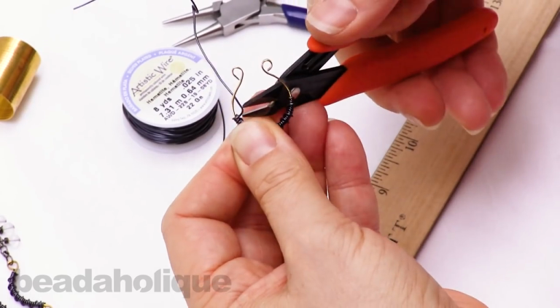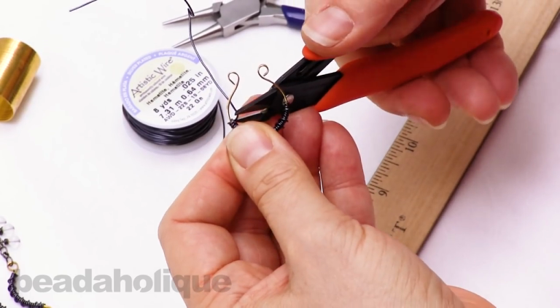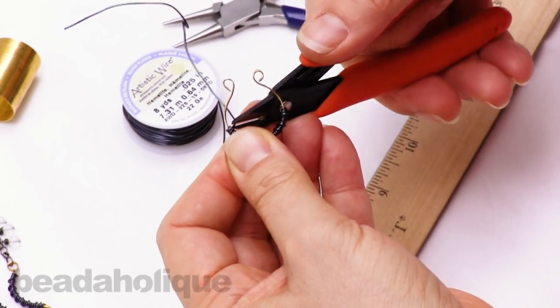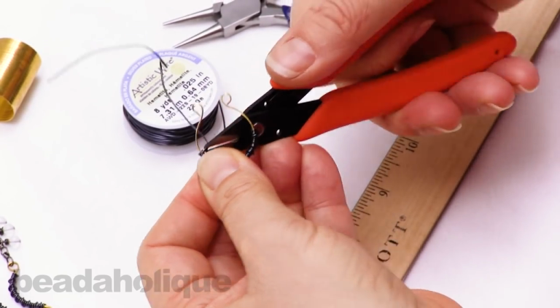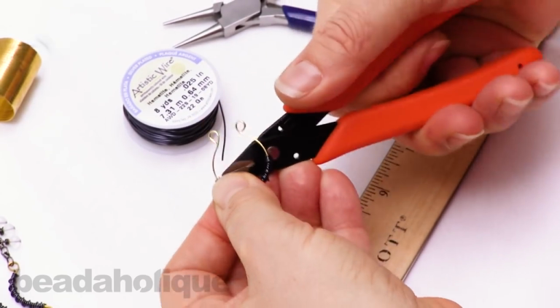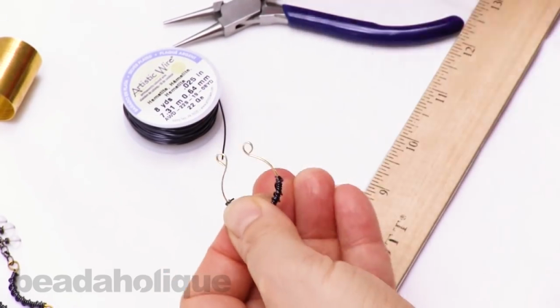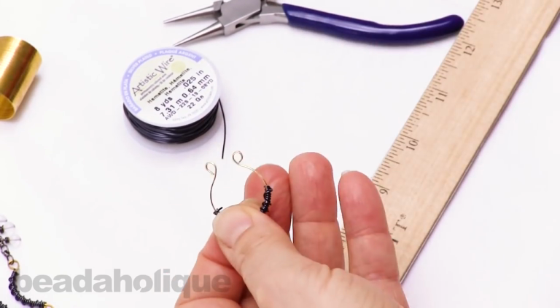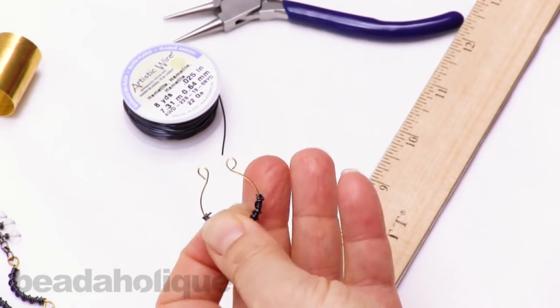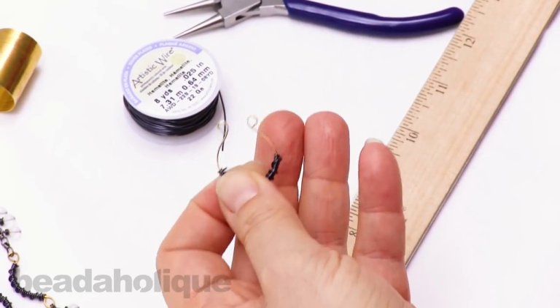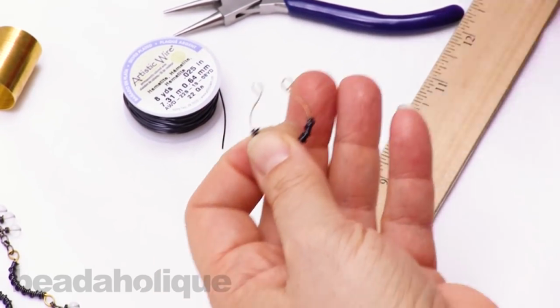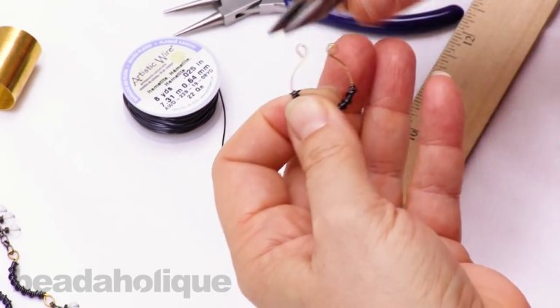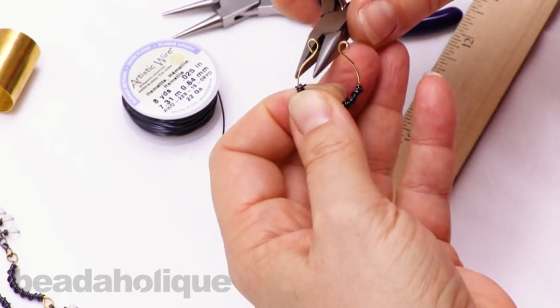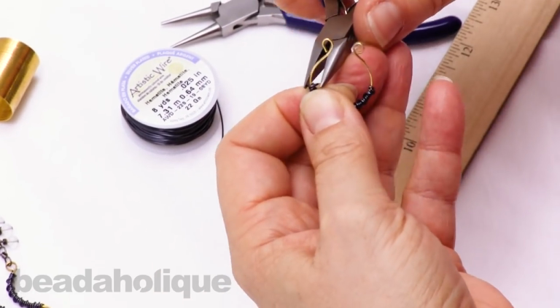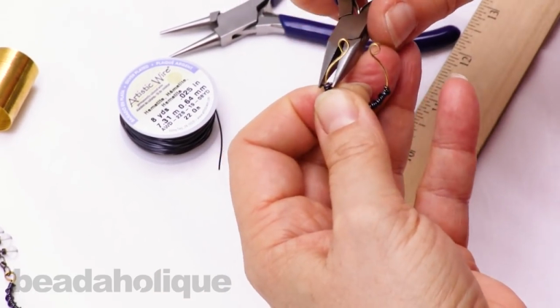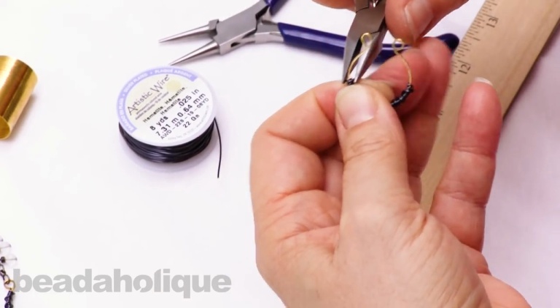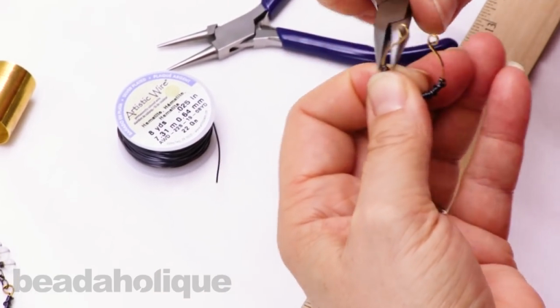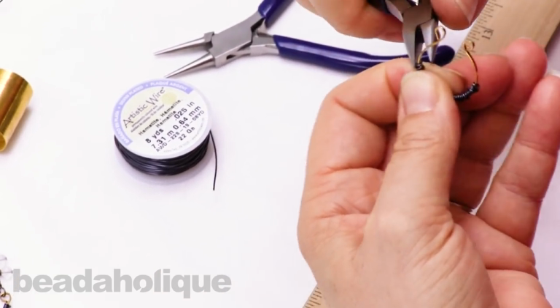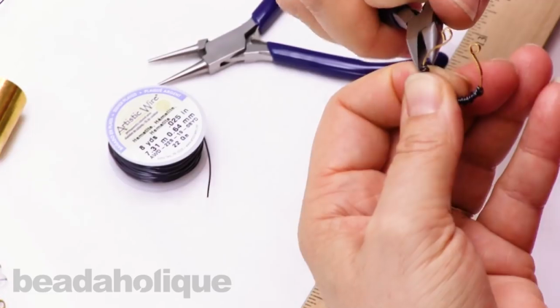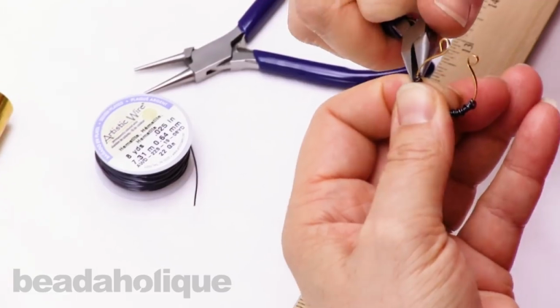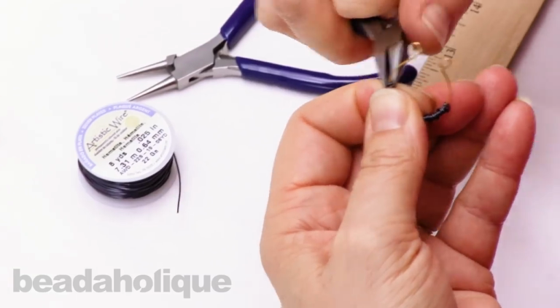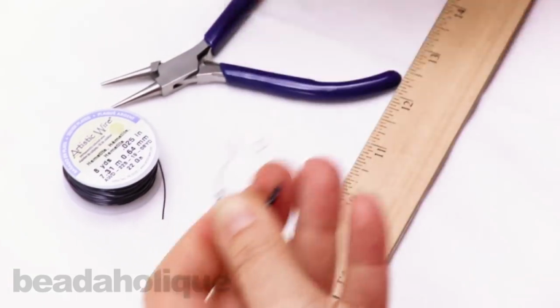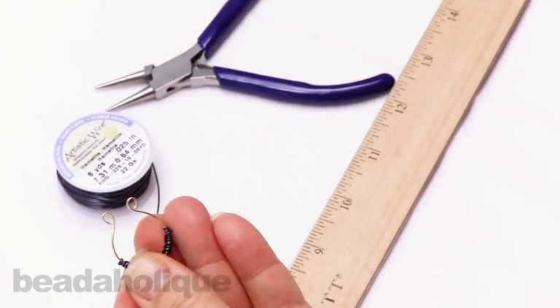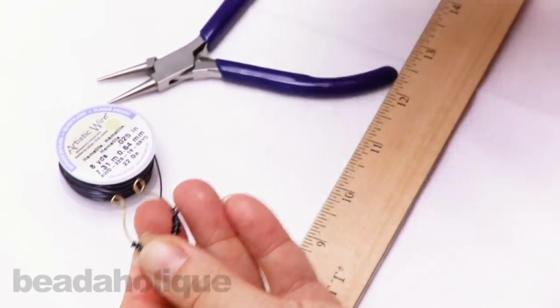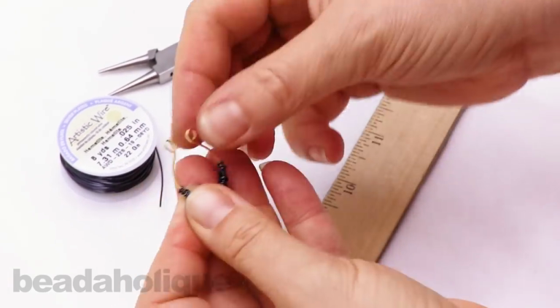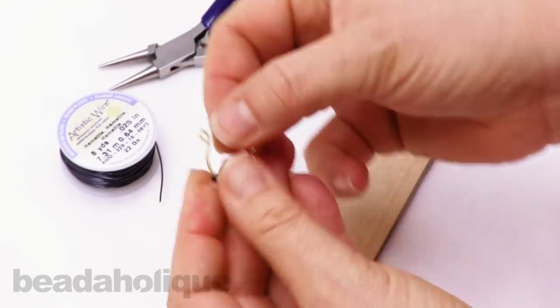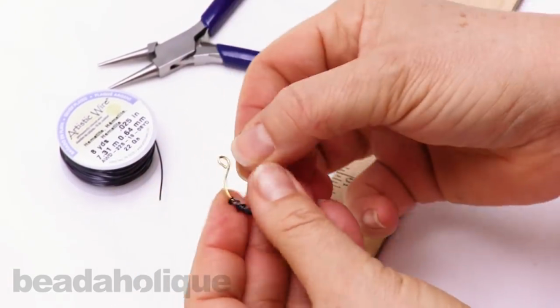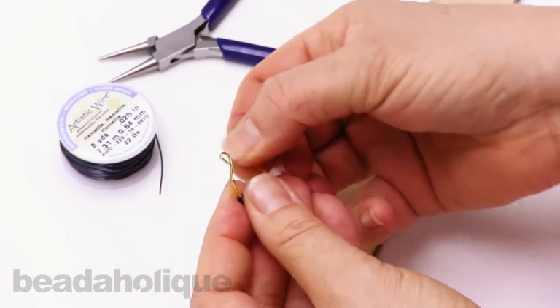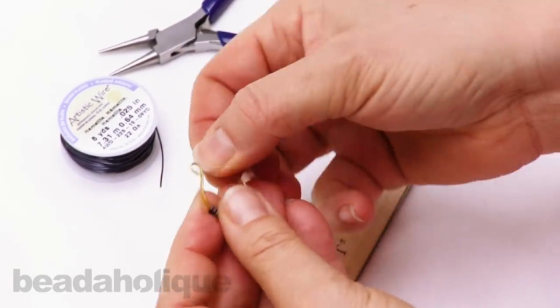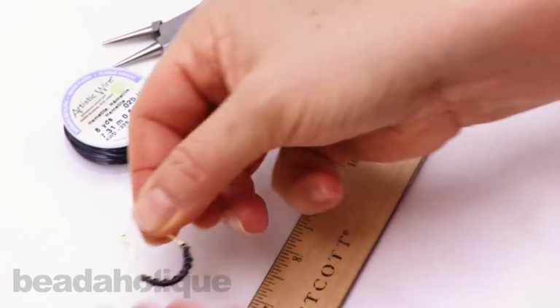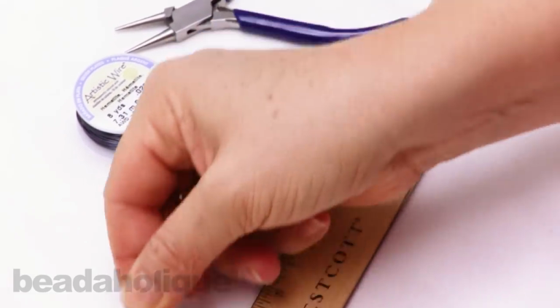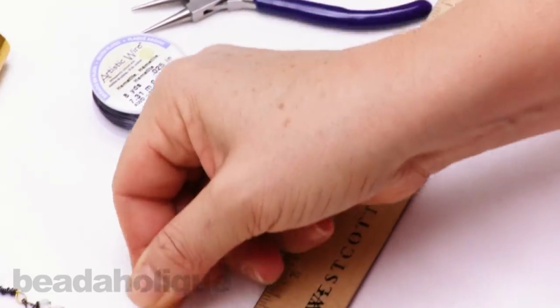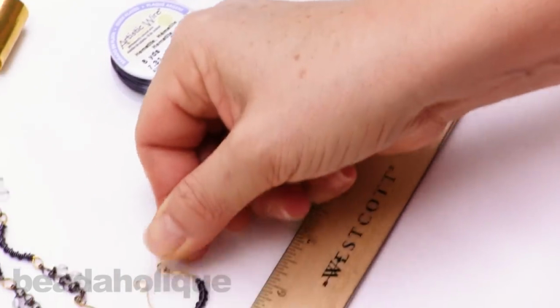Once I'm done, I'm going to clip and tuck. And there you have your pendant.